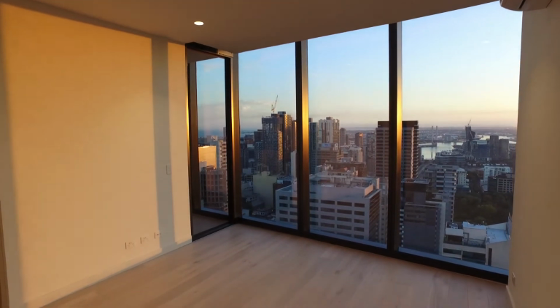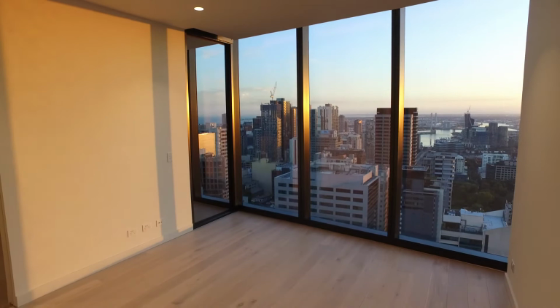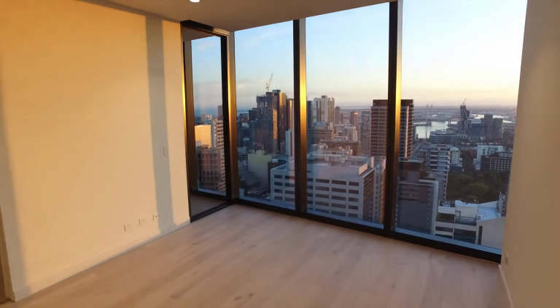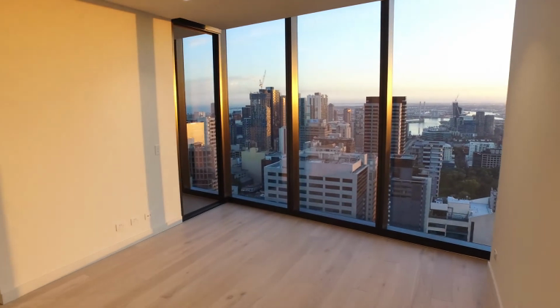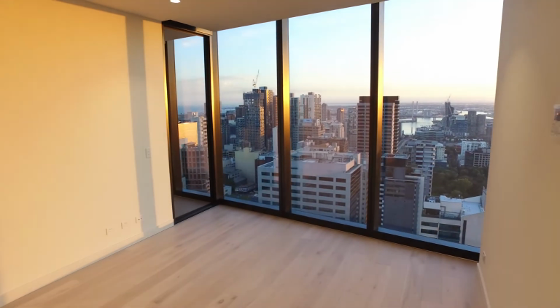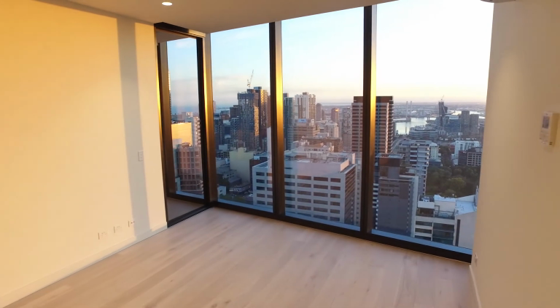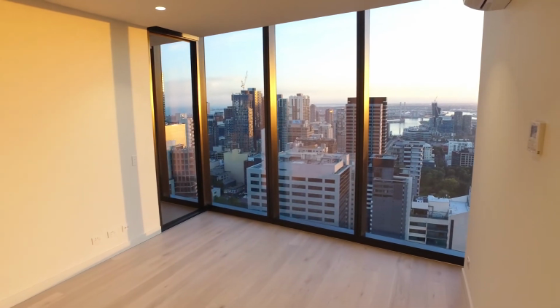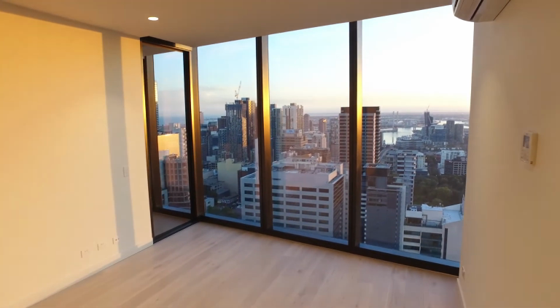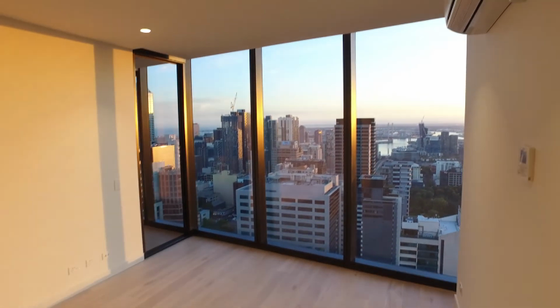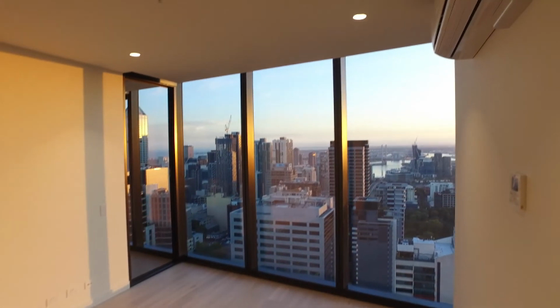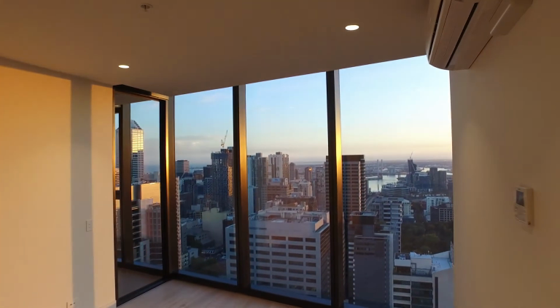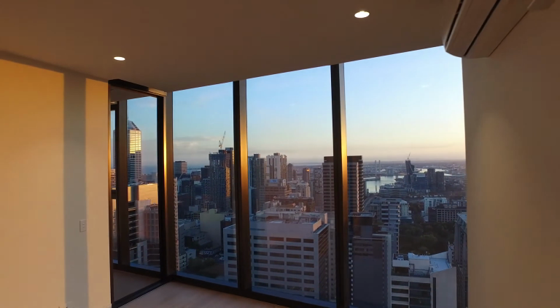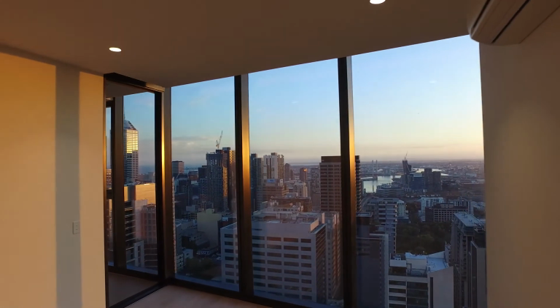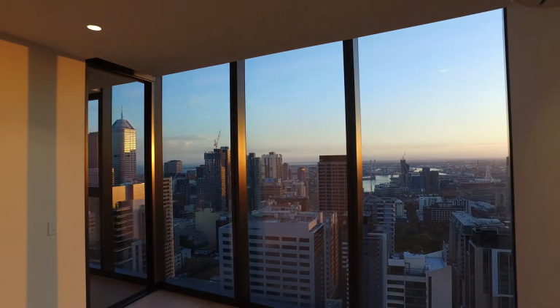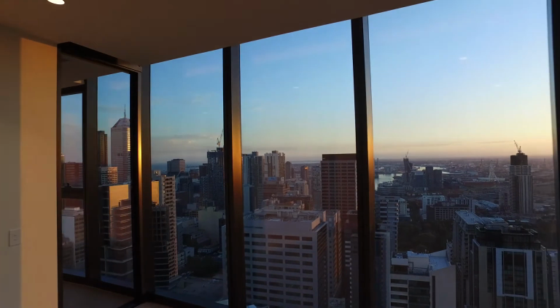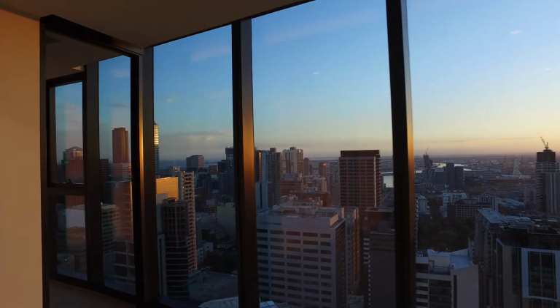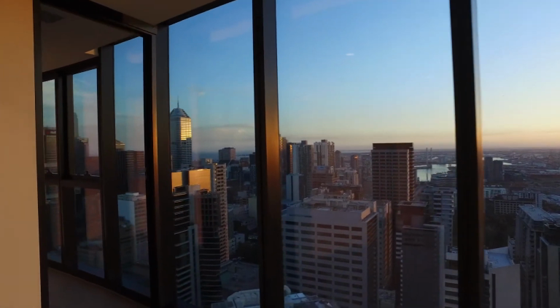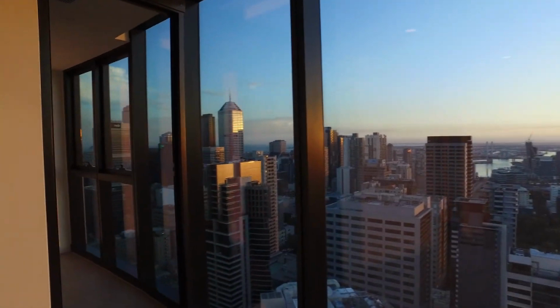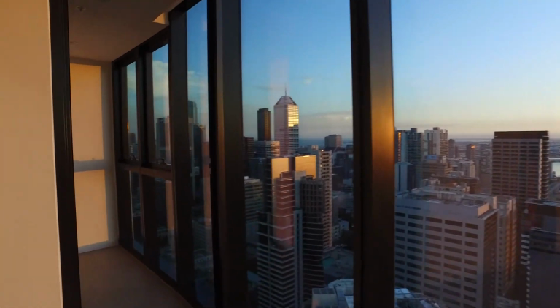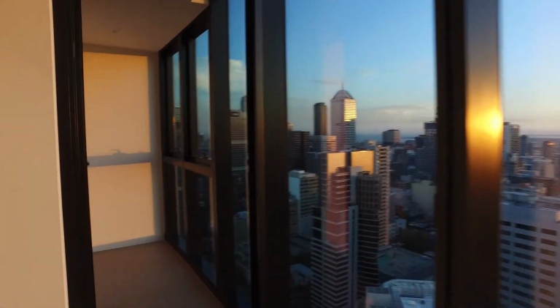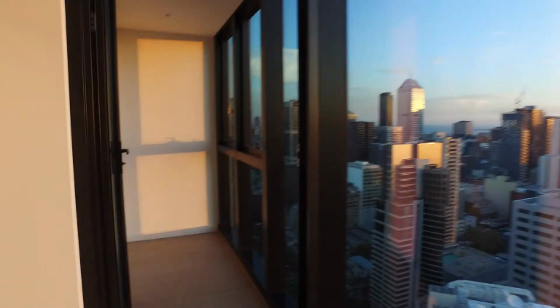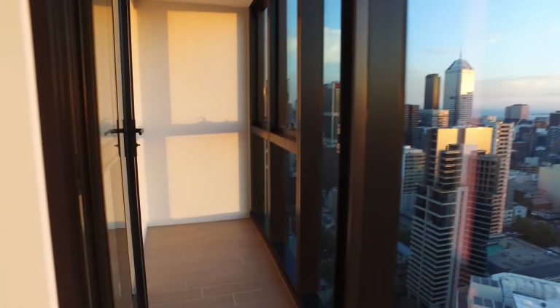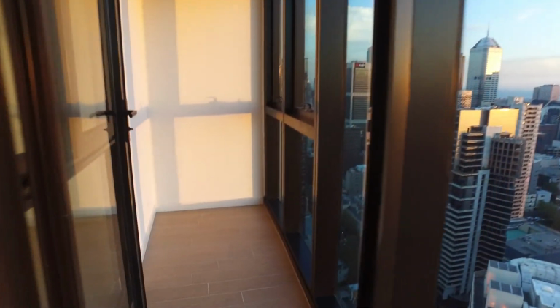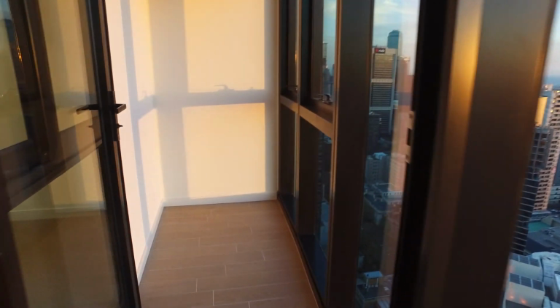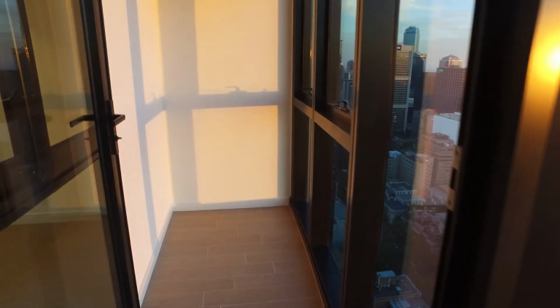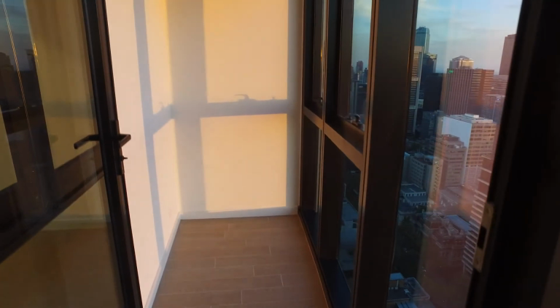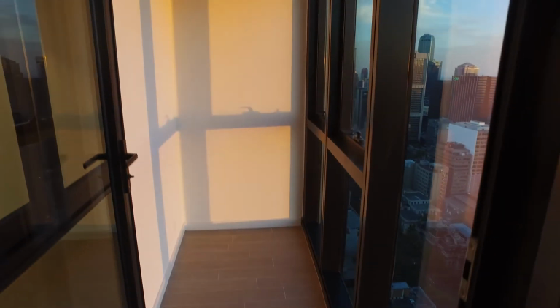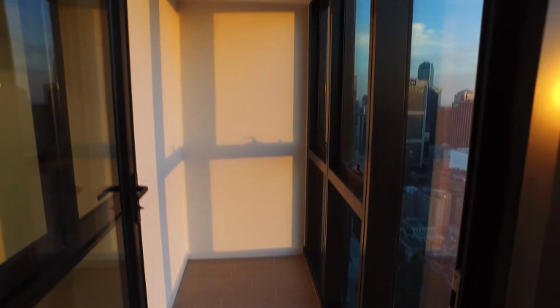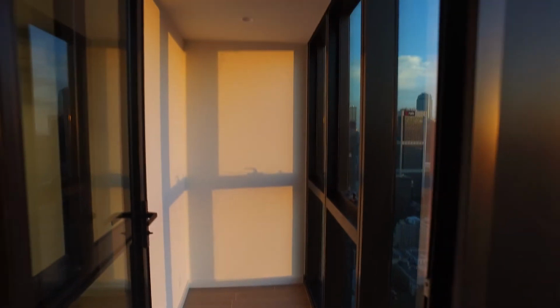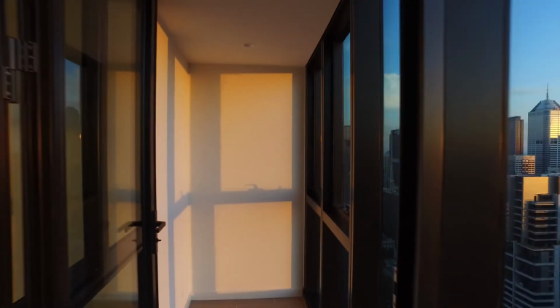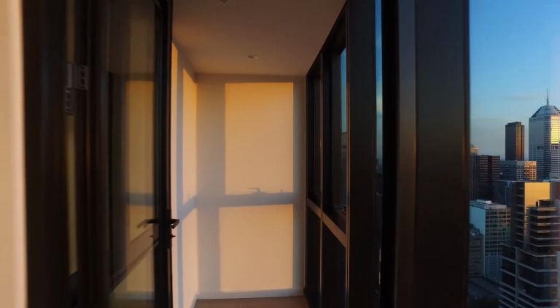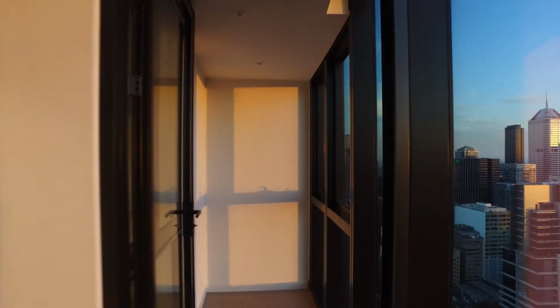Moving through the lounge living area — really great light colour palette with floorboards. You've got heating and cooling as well. Moving out onto the winter garden, as you can see it's a really great space here, allowing the outside in.